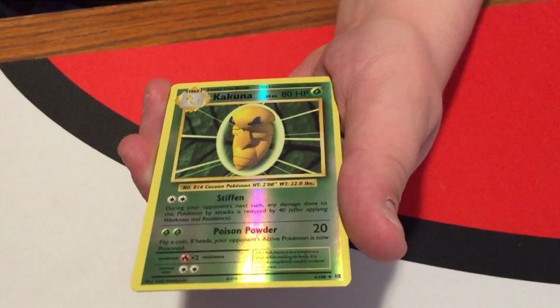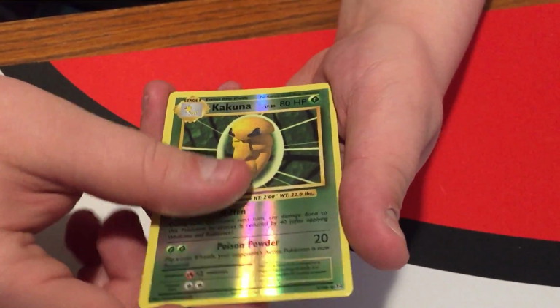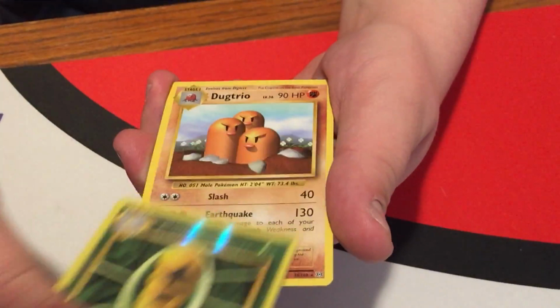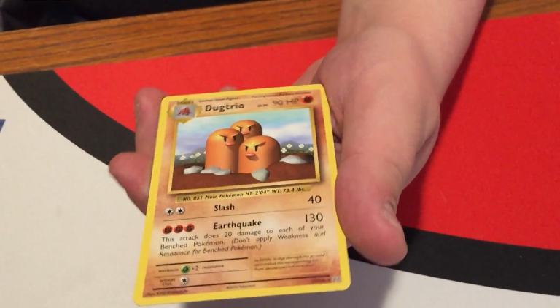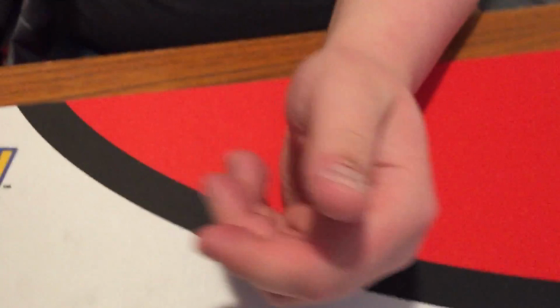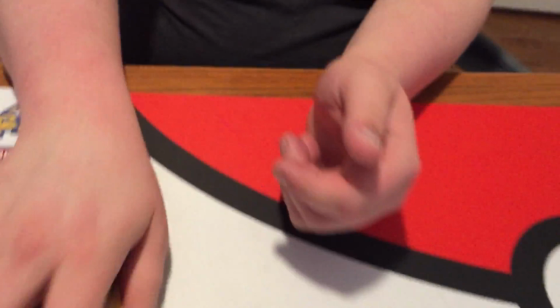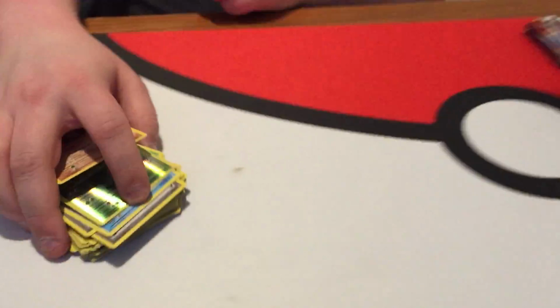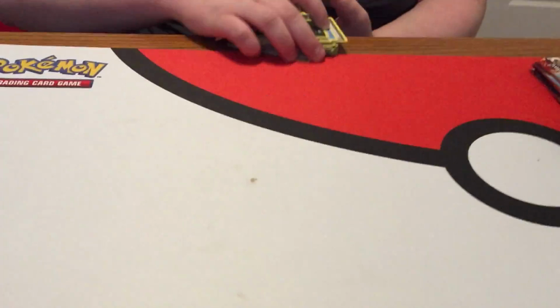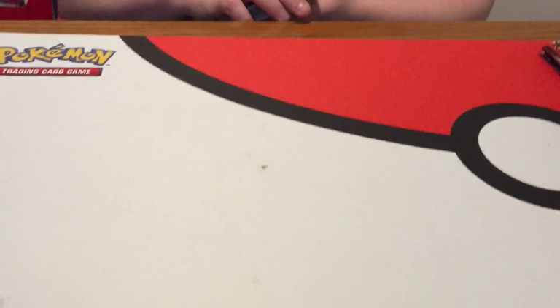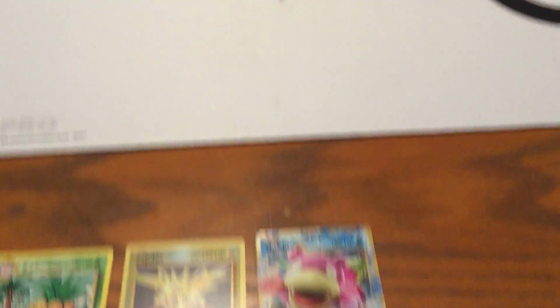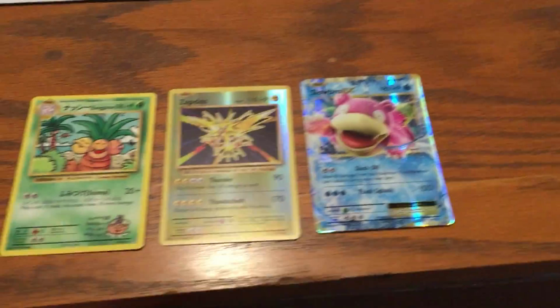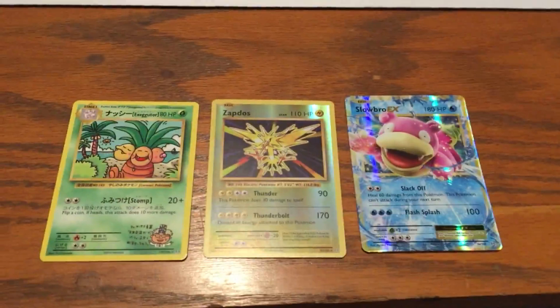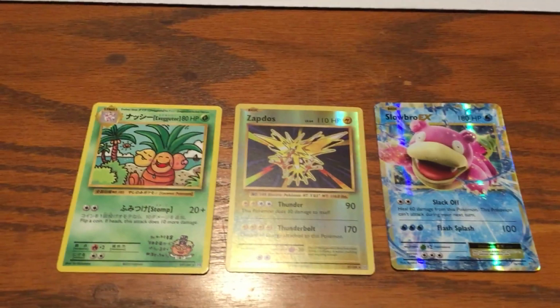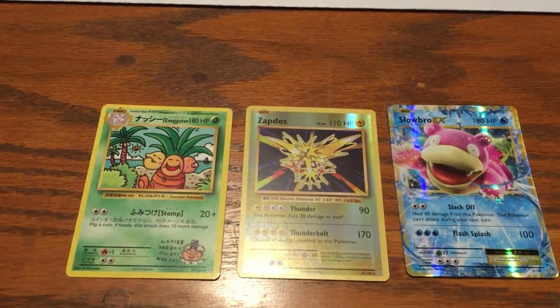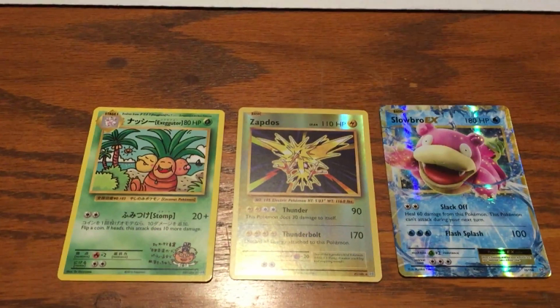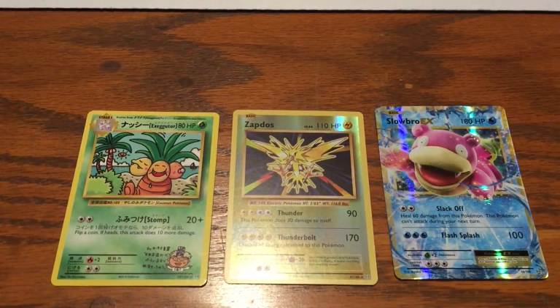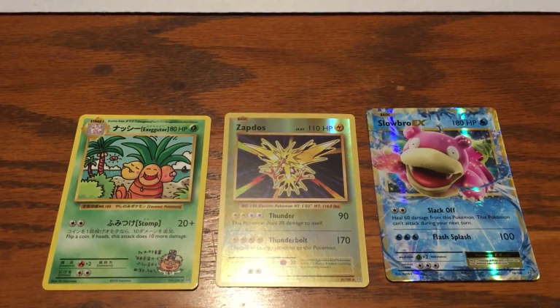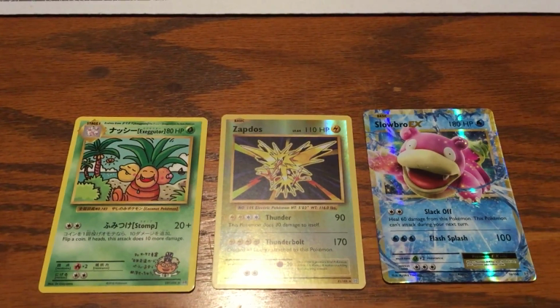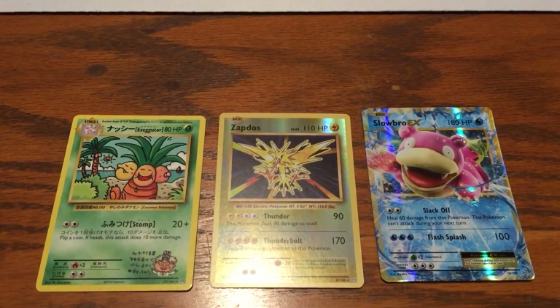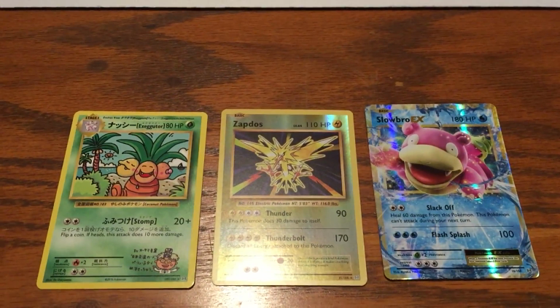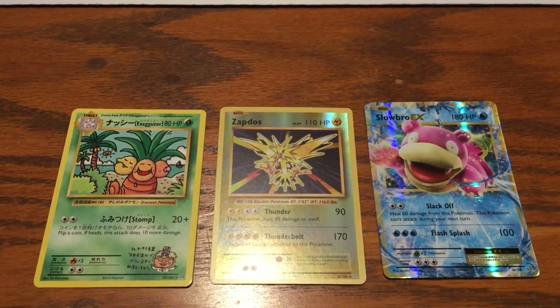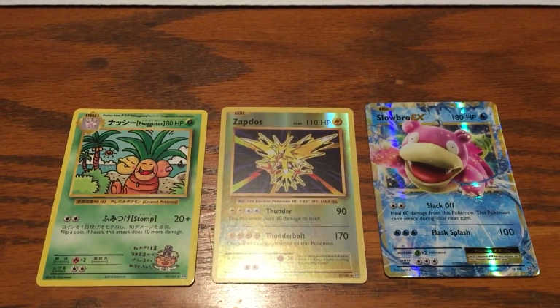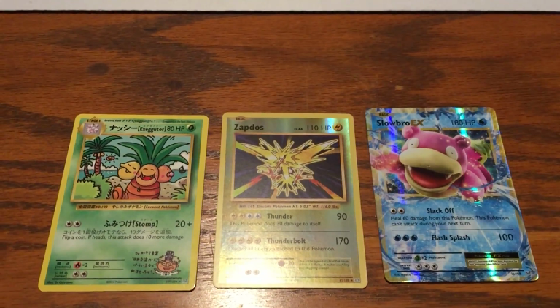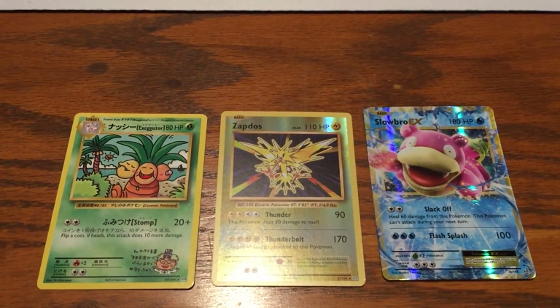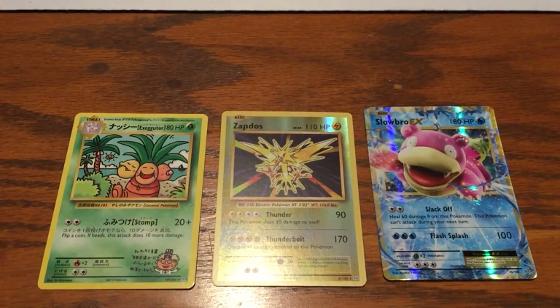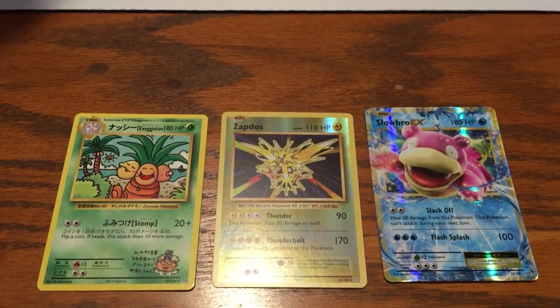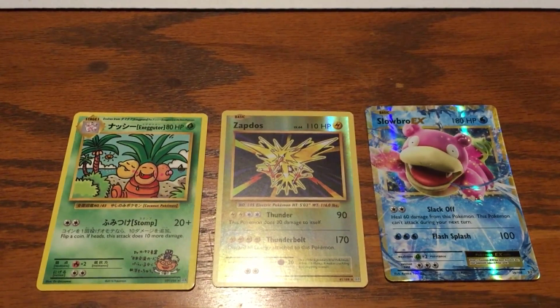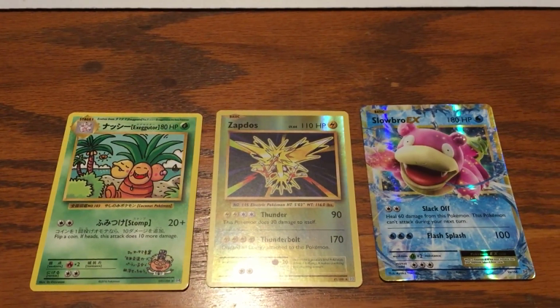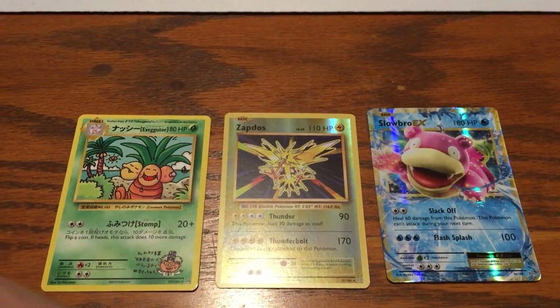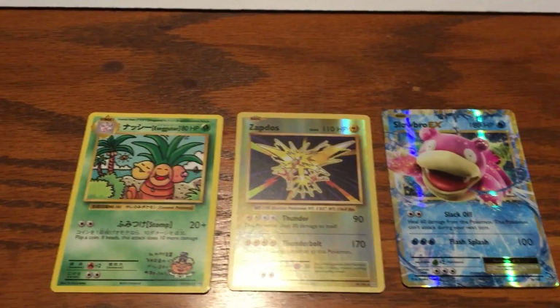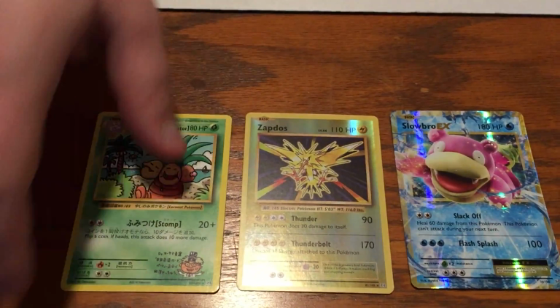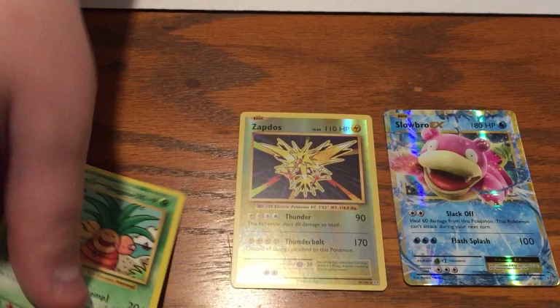The rare is Dugtrio. So we got a secret rare, a reverse holo, and a Slowbro EX — that is not the worst thing that could have happened. Thank you guys so much for watching and we'll see you in the next video.